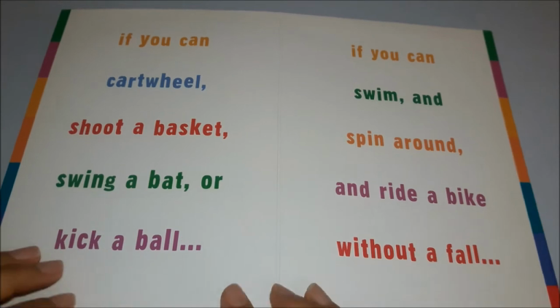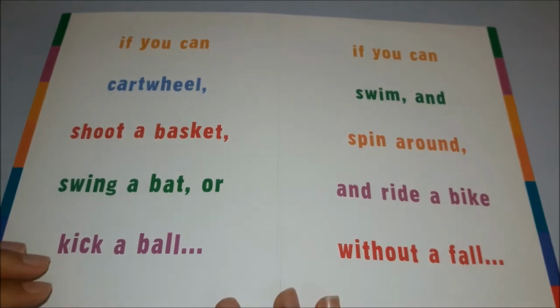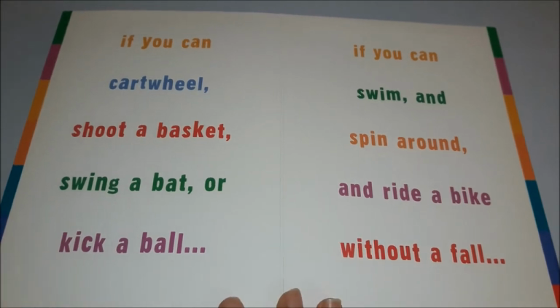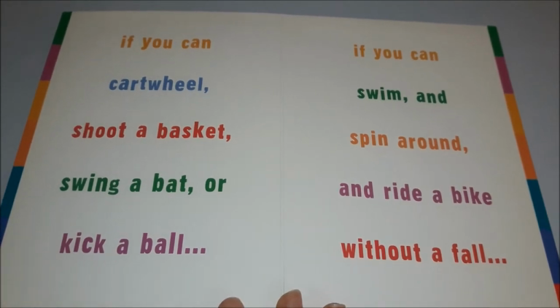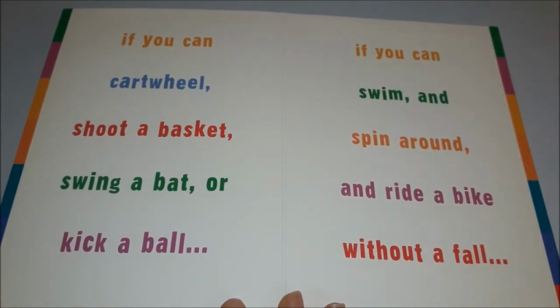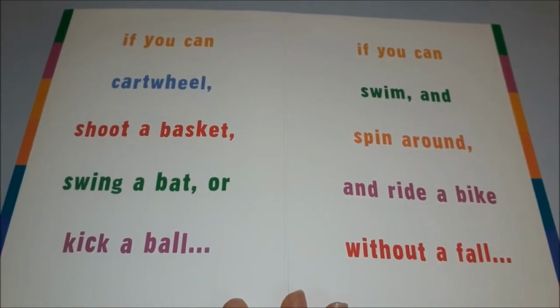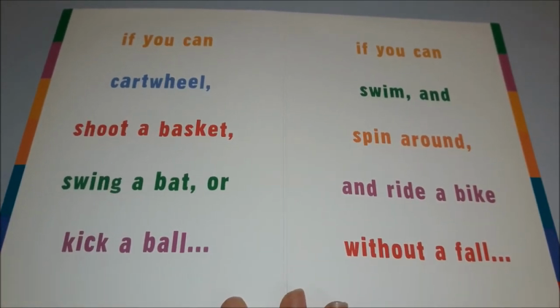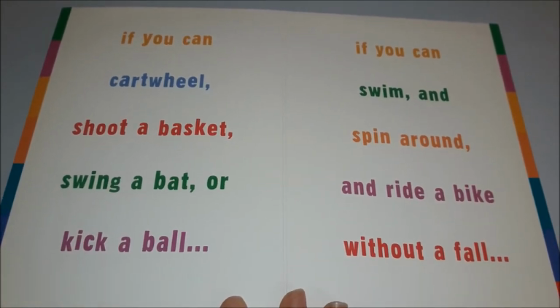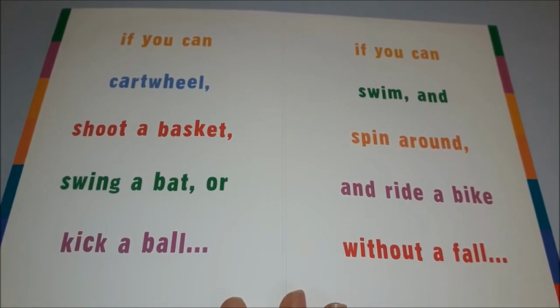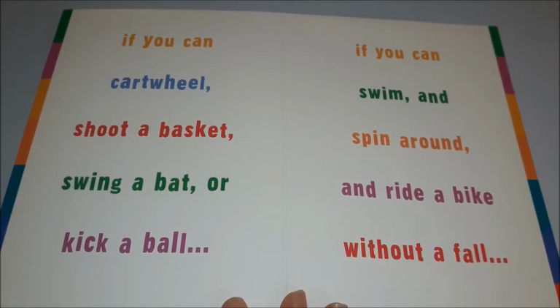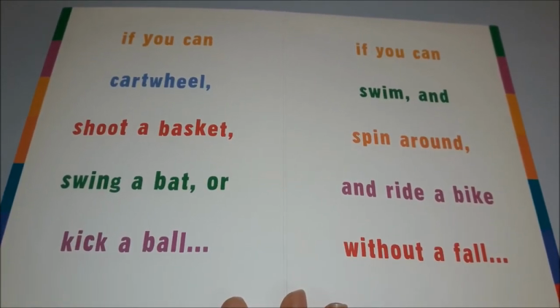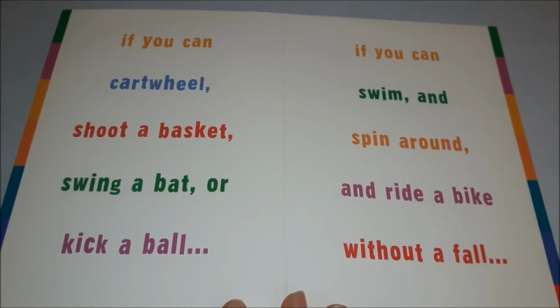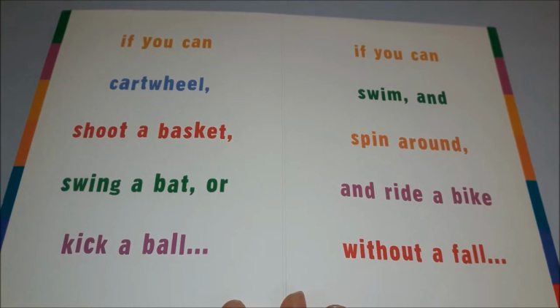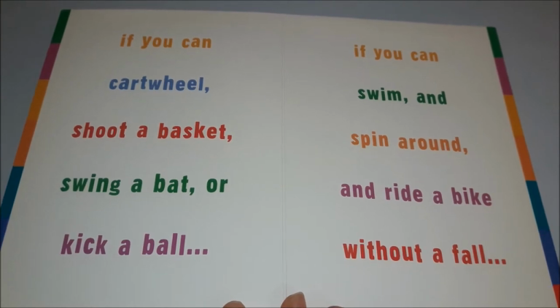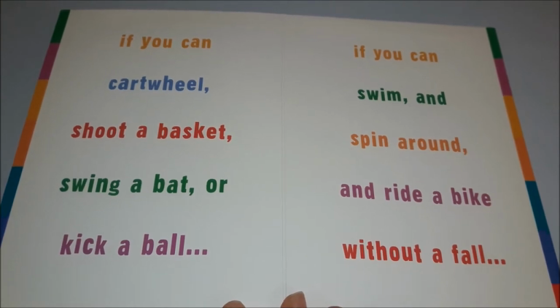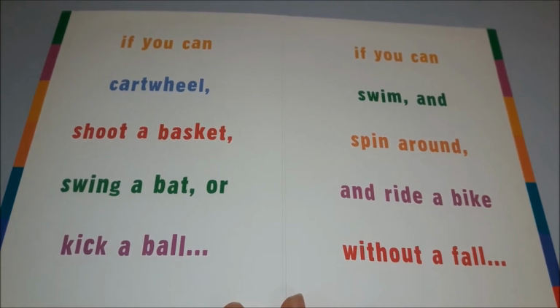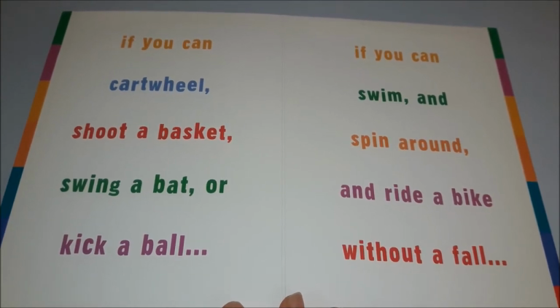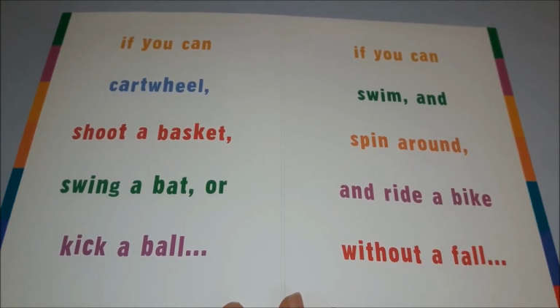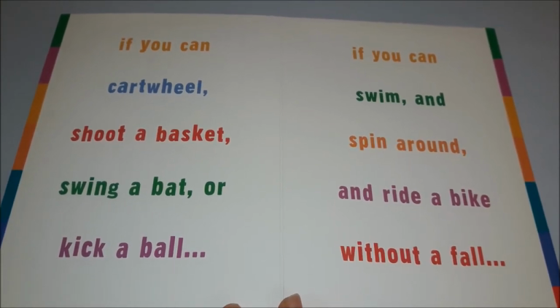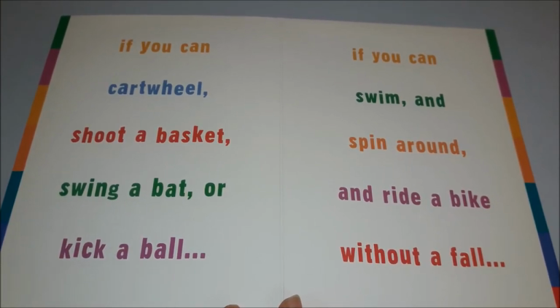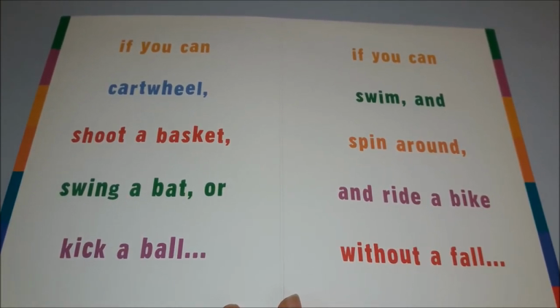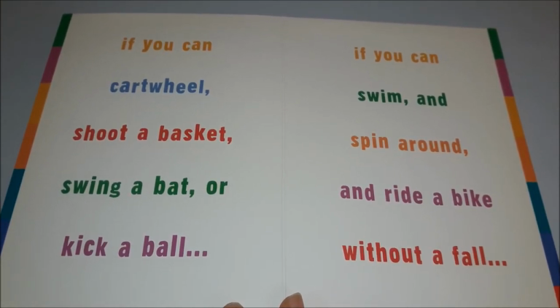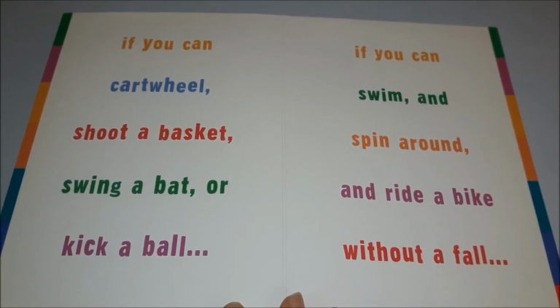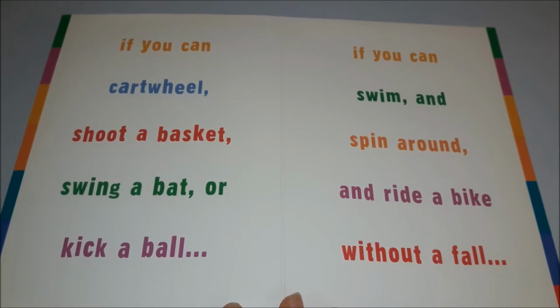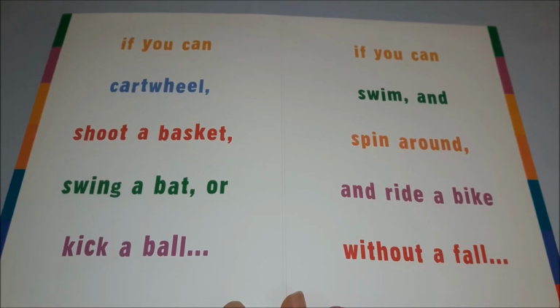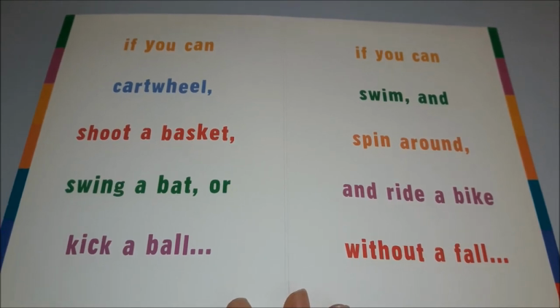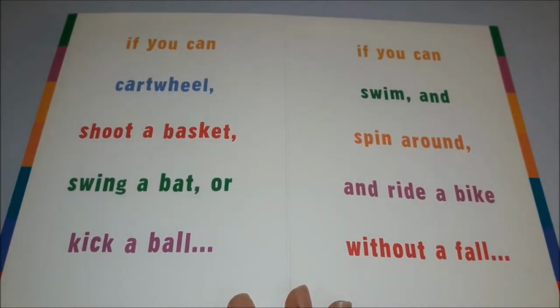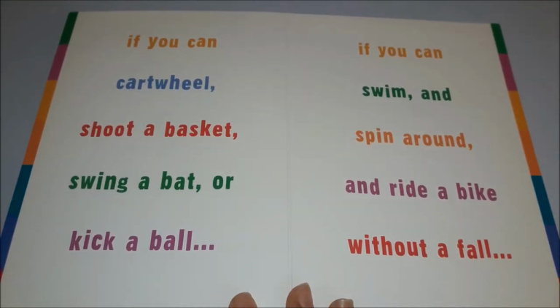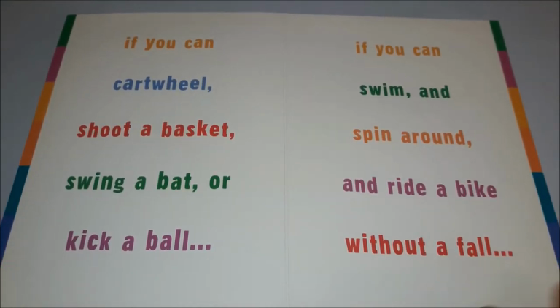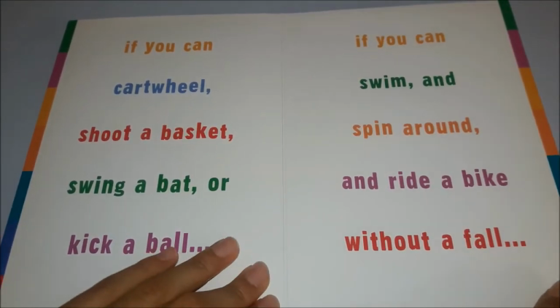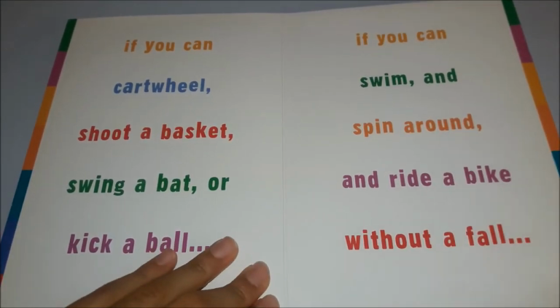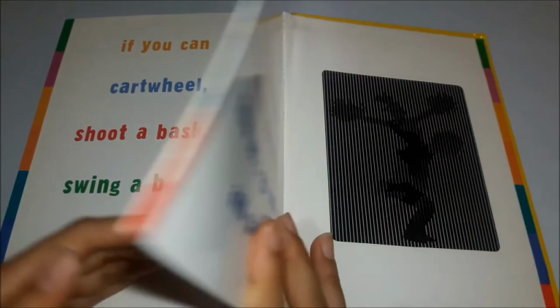If you can cartwheel, shoot a basketball, swing a bat, or kick a ball, if you can swim and spin around and ride a bike without a fall,